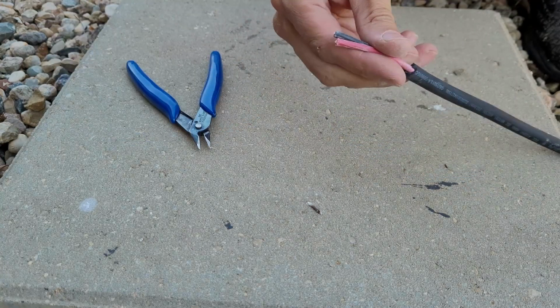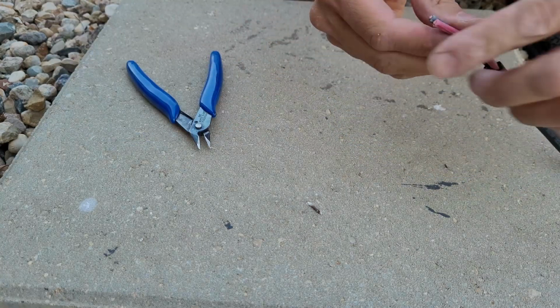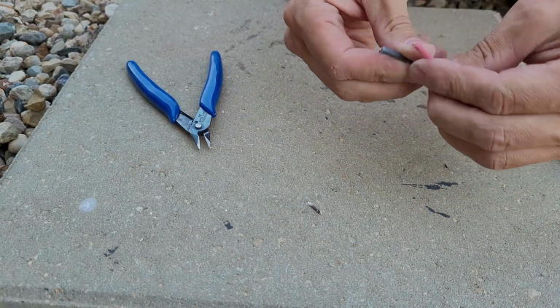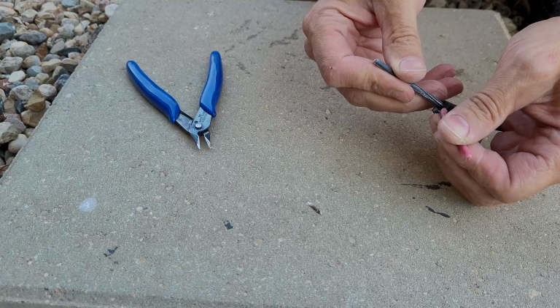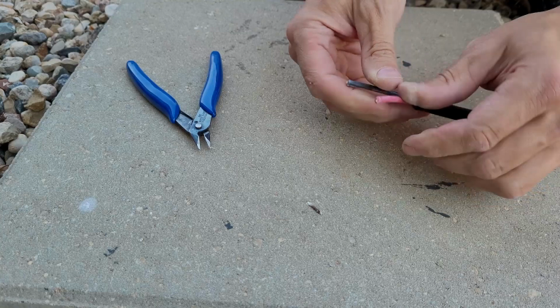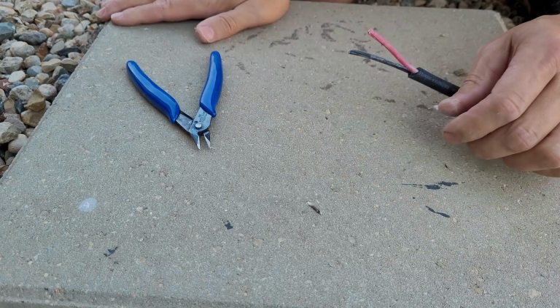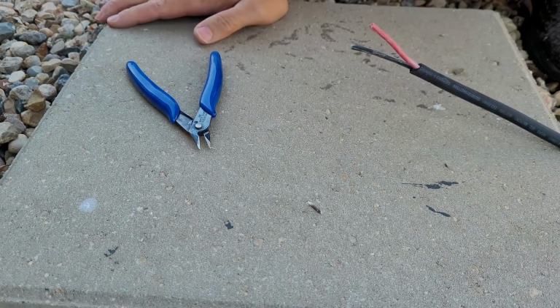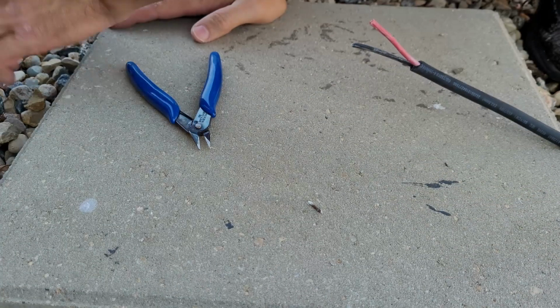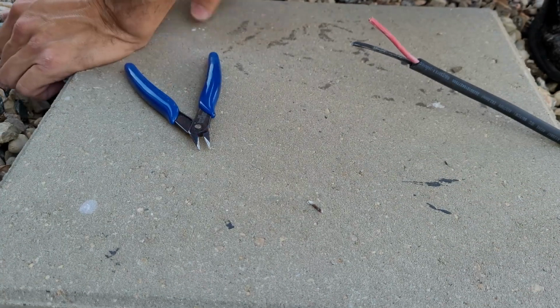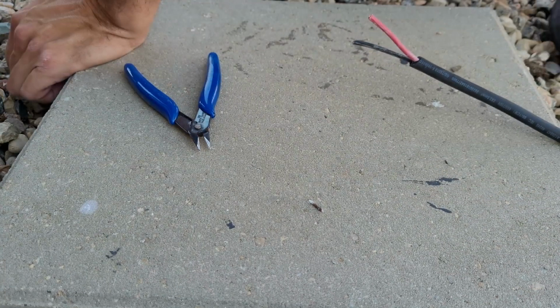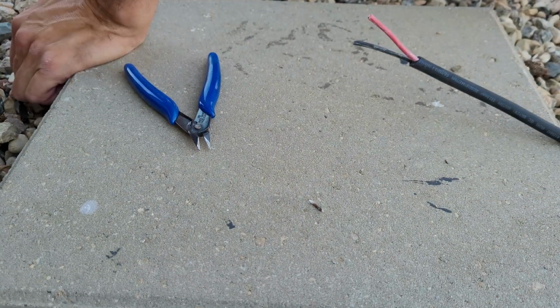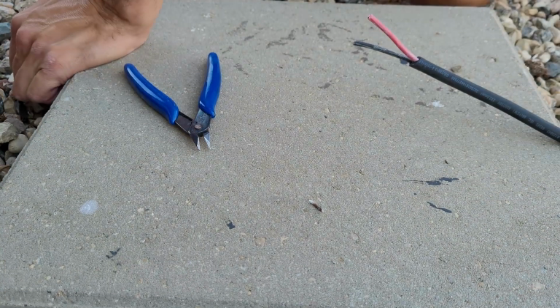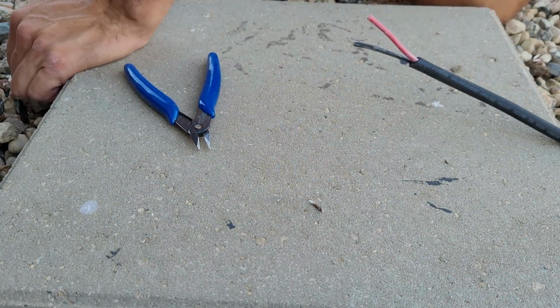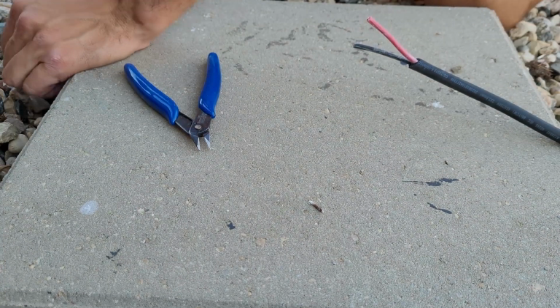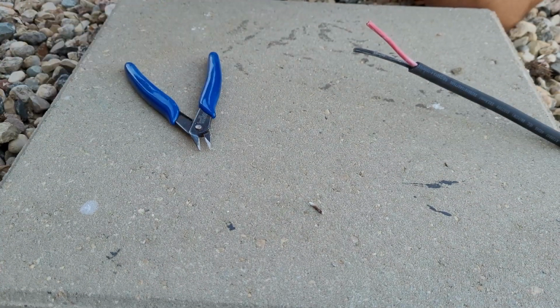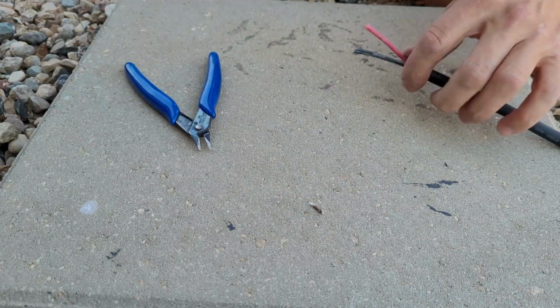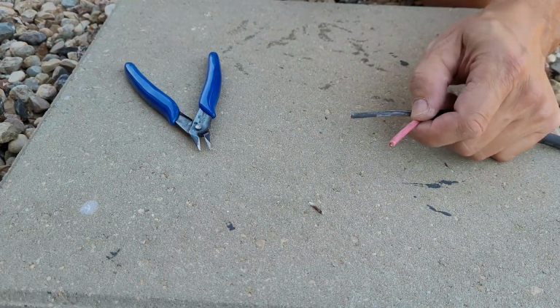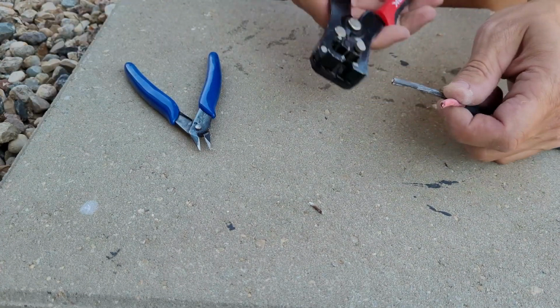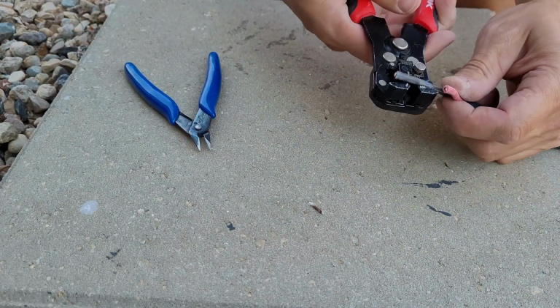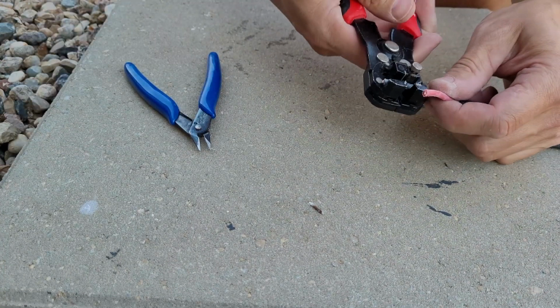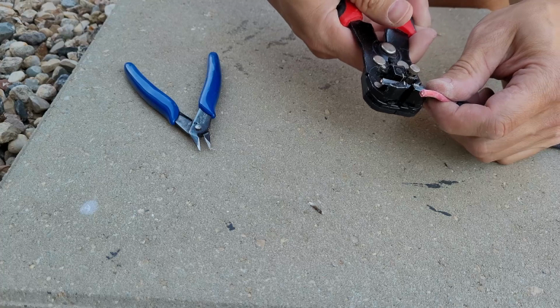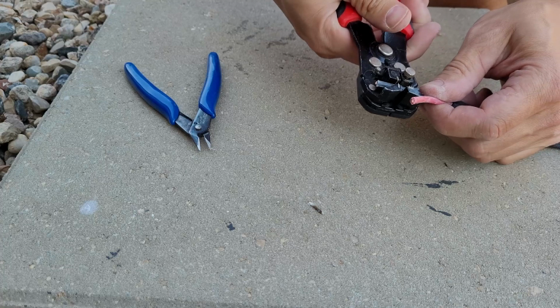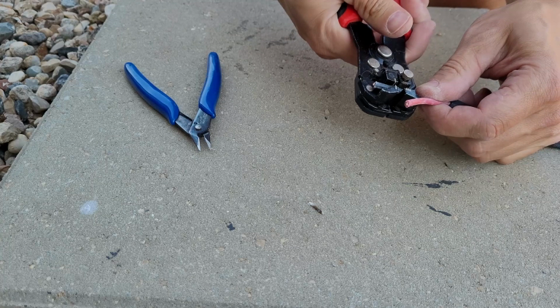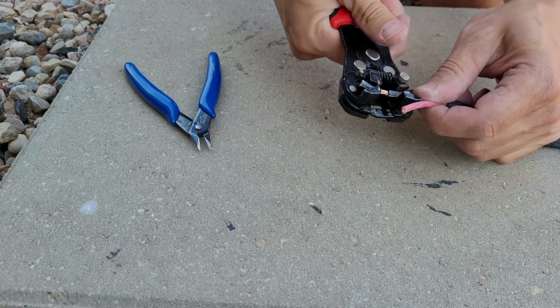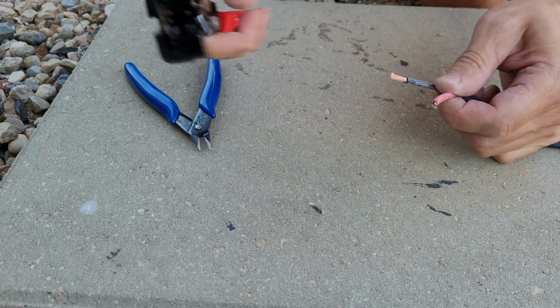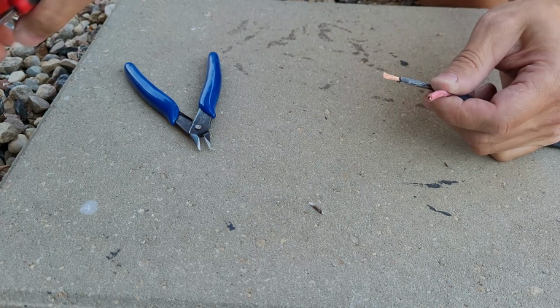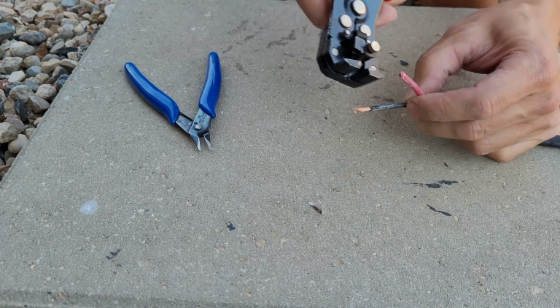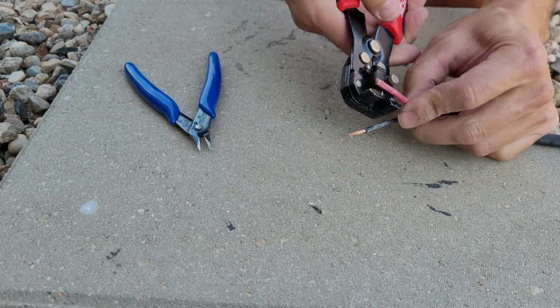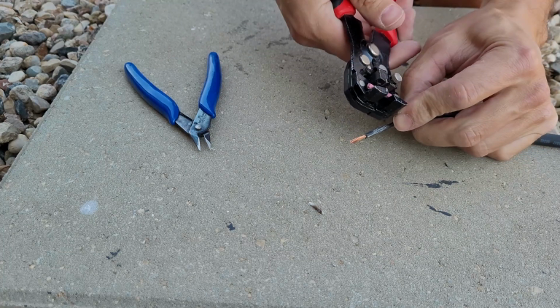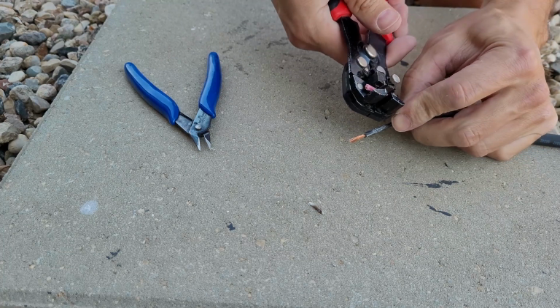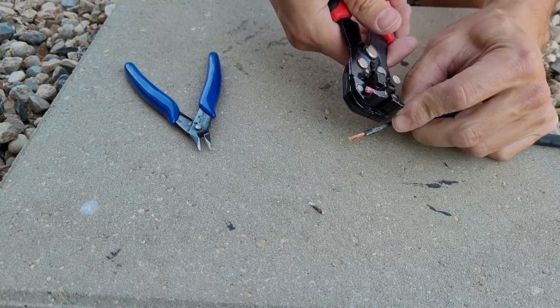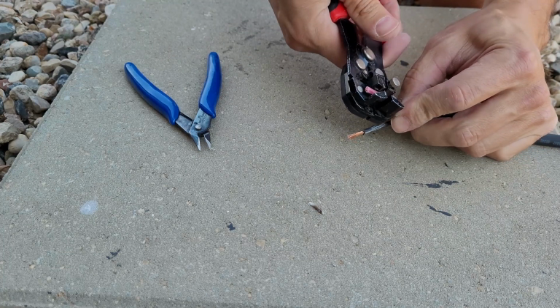You only need to go a couple inches back. You can use a utility knife to strip the wire, but only strip it back about half an inch at the most.